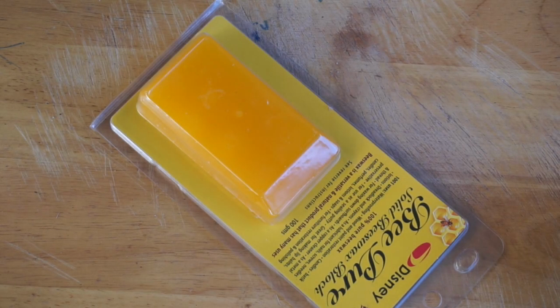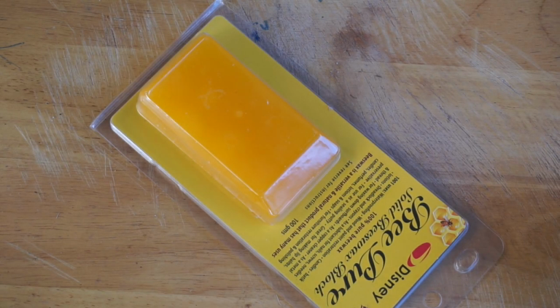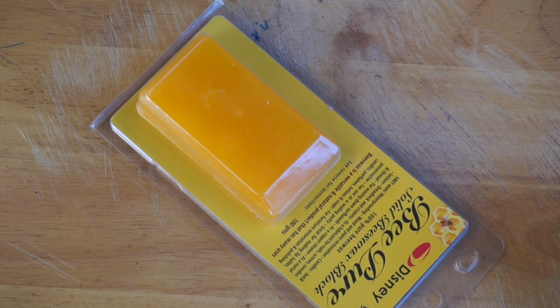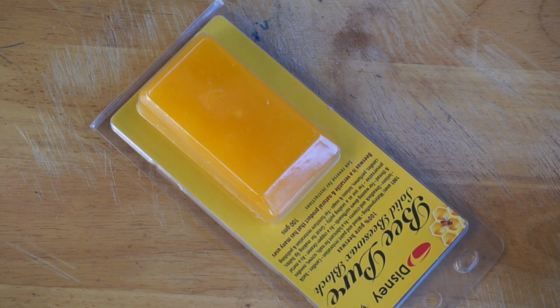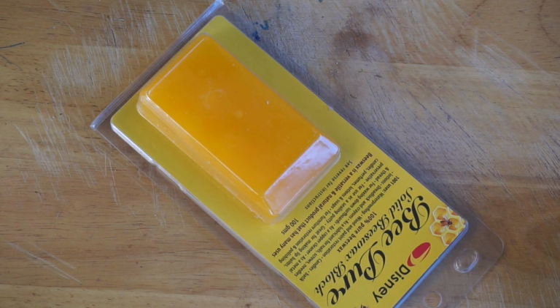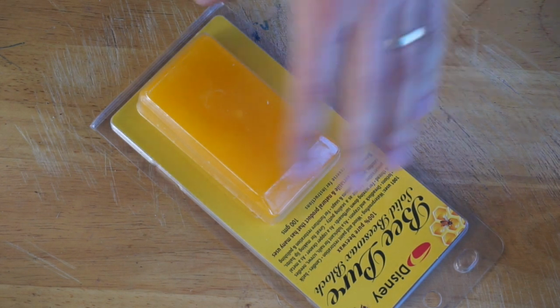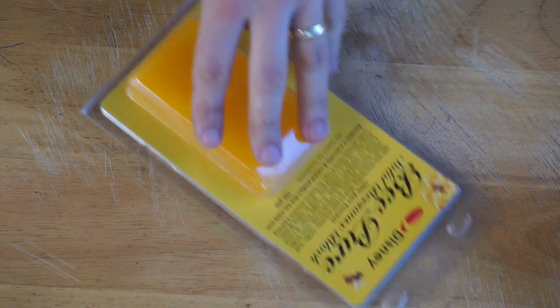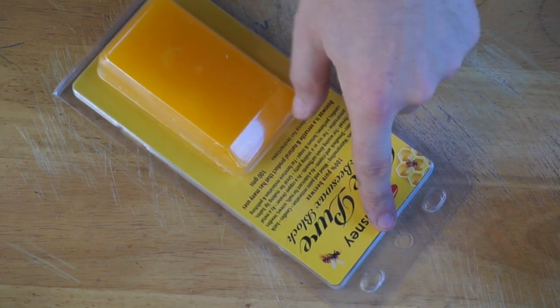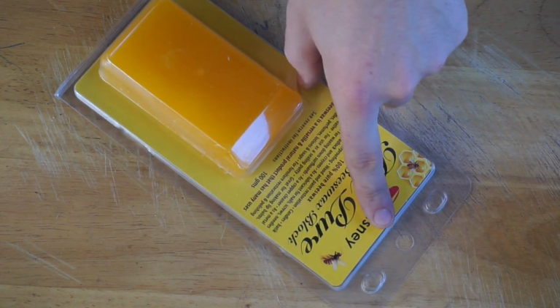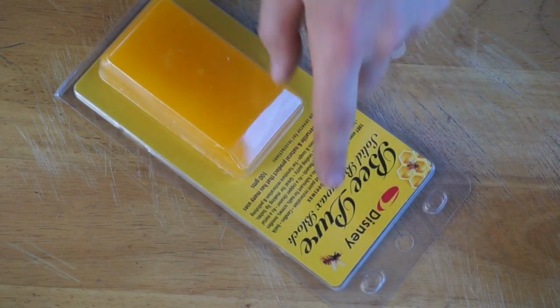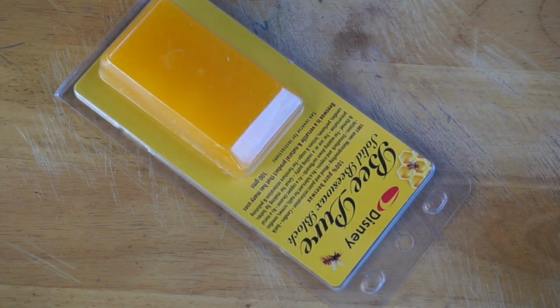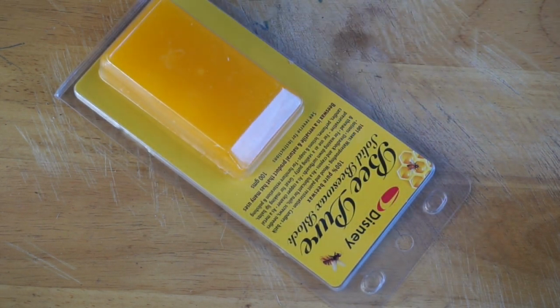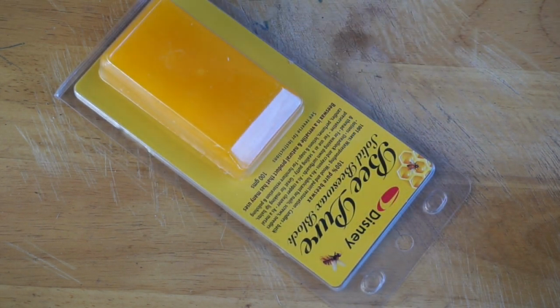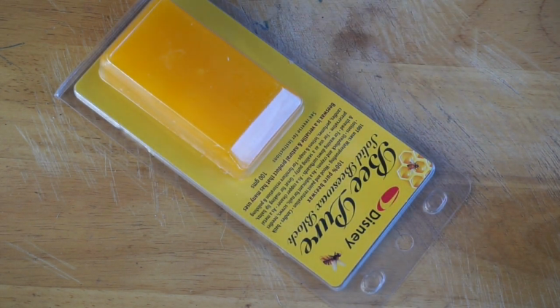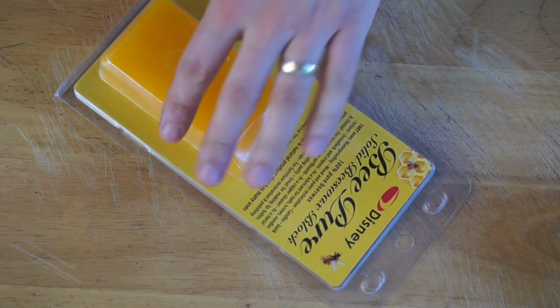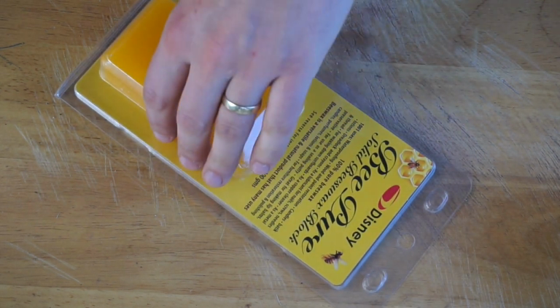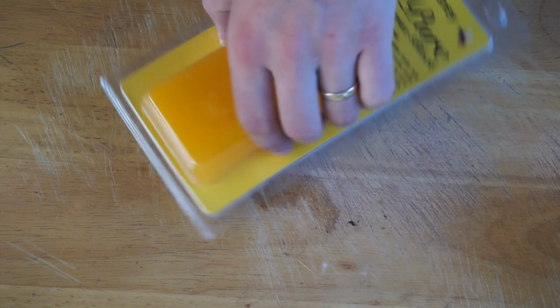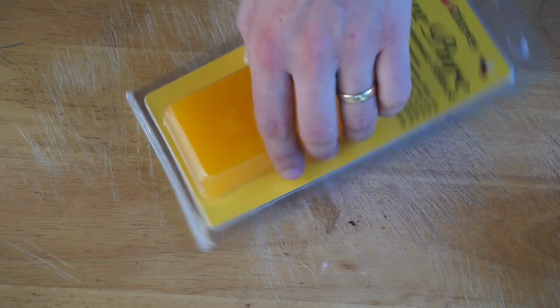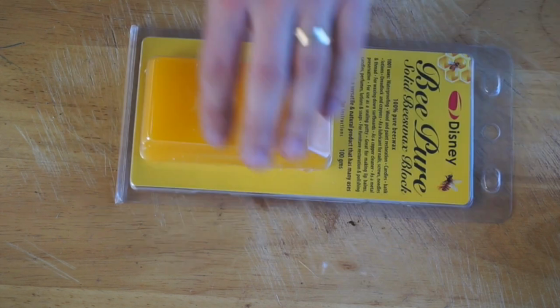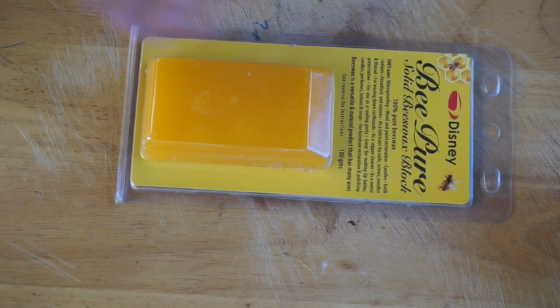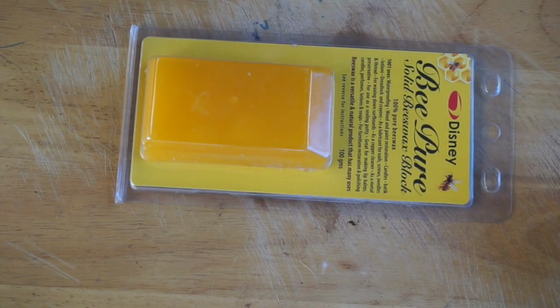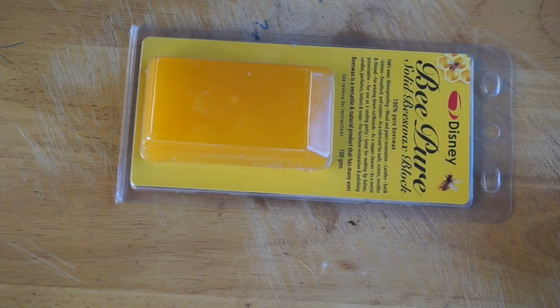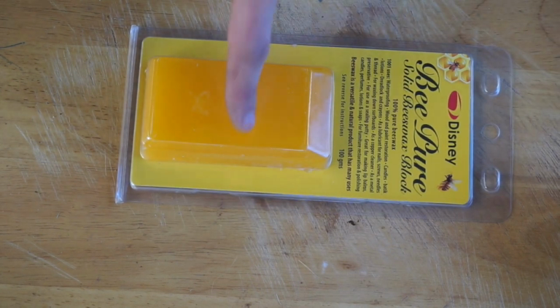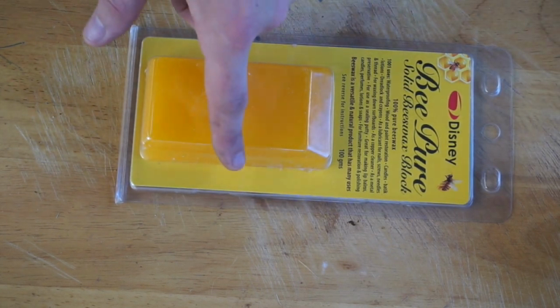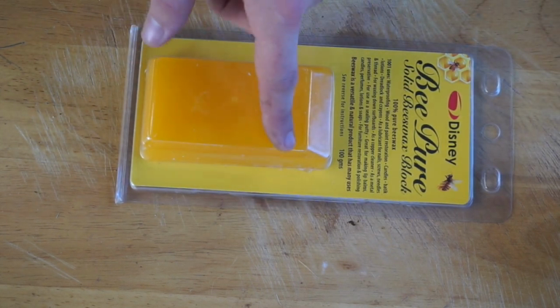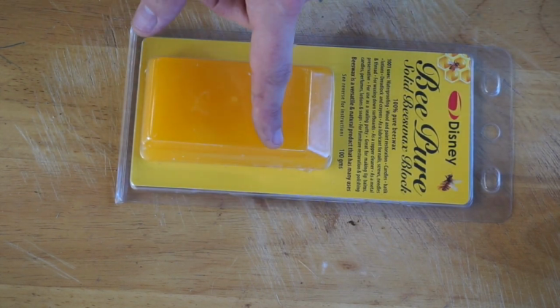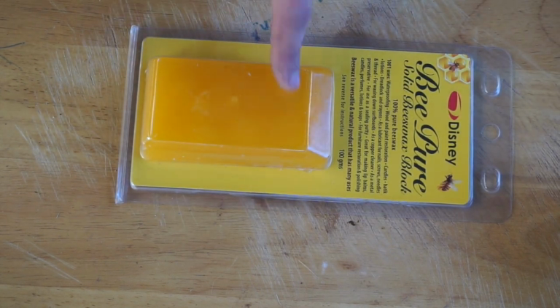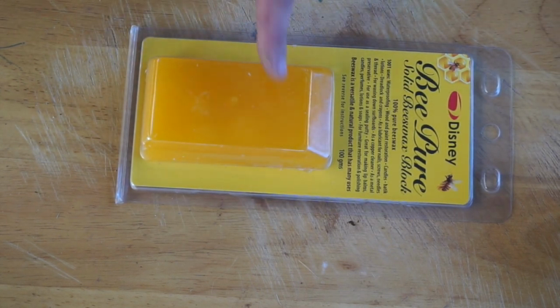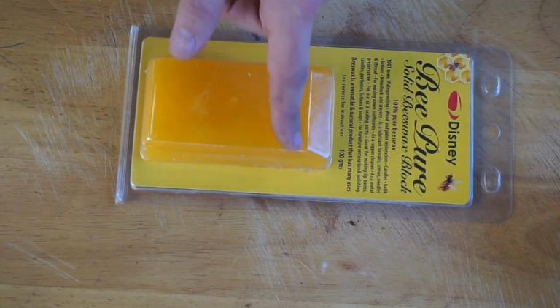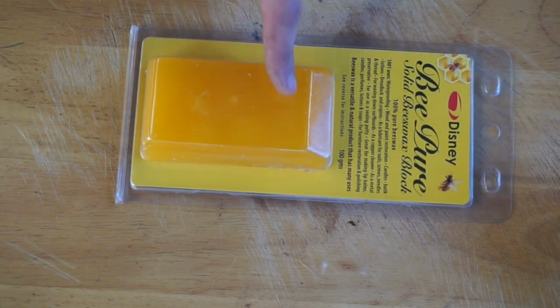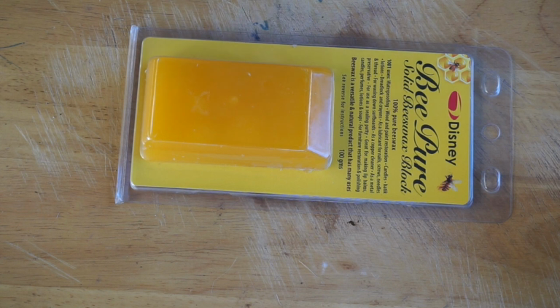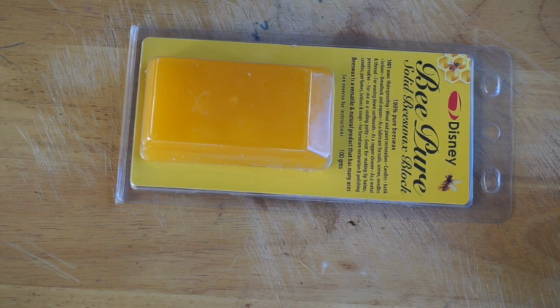First of all, just some beeswax. This is made by Disney — I'm not sure if it's the Disney, I doubt it. It costs about $9 or something for a fair amount. I'm anticipating to only use probably about a quarter of it or so to melt down.